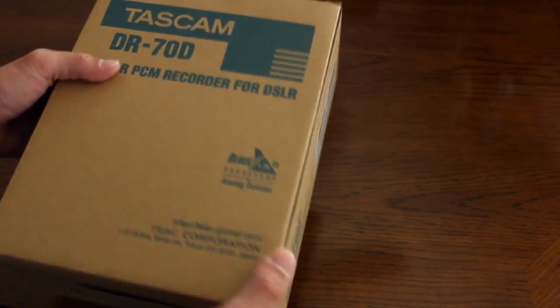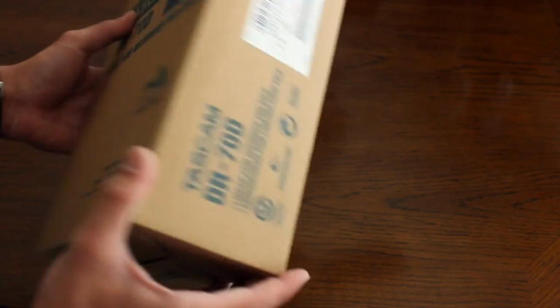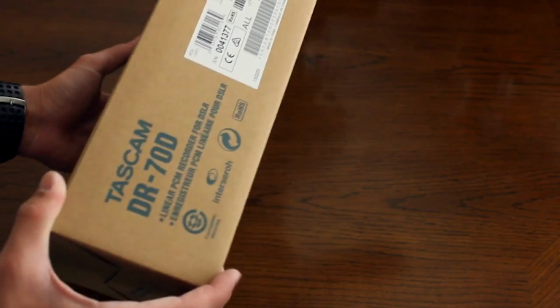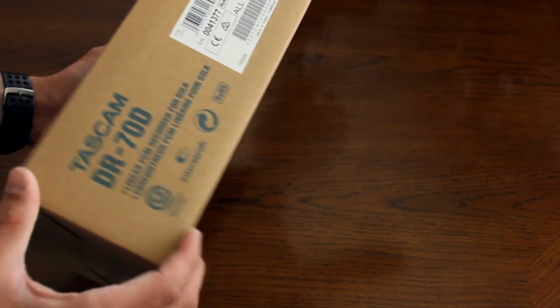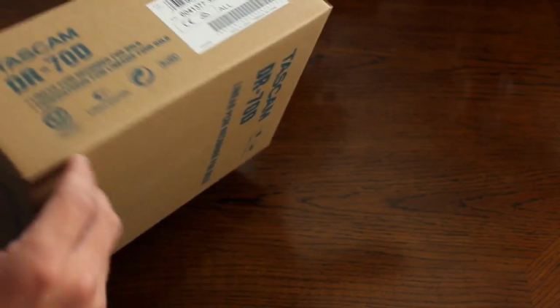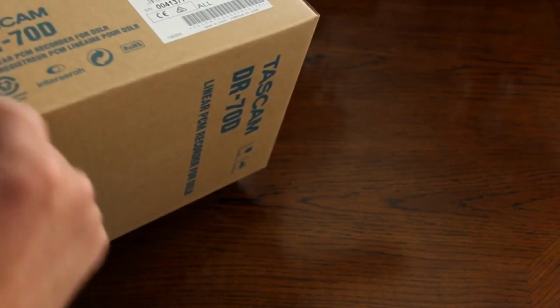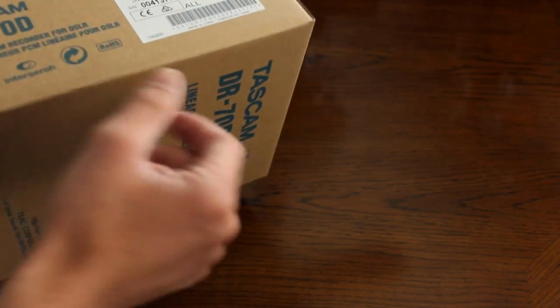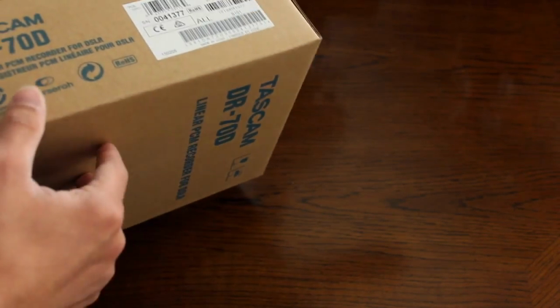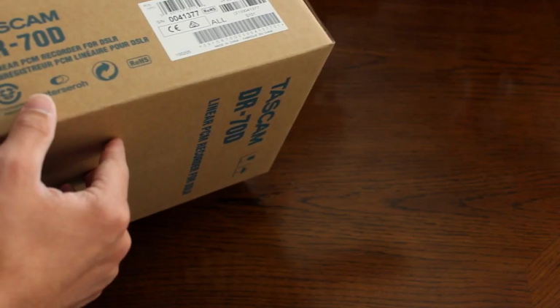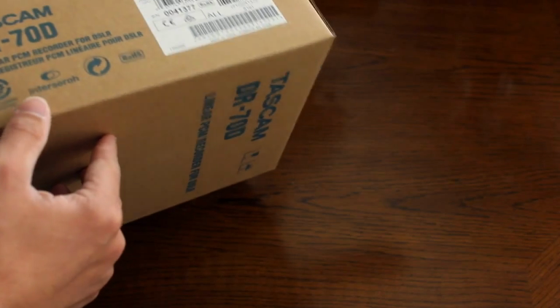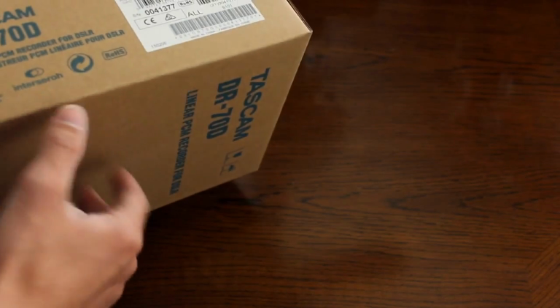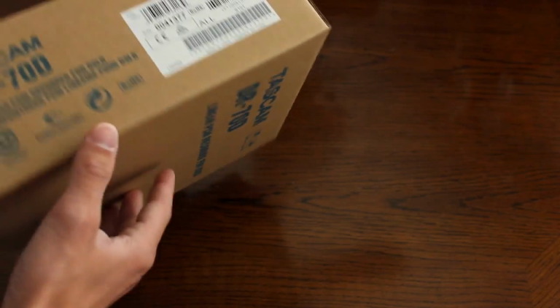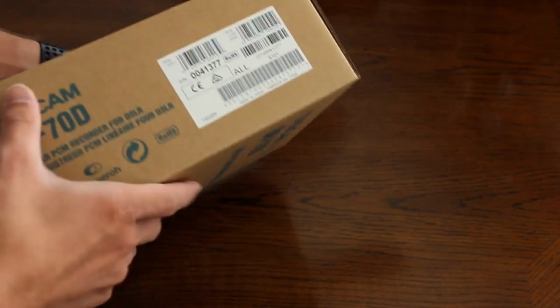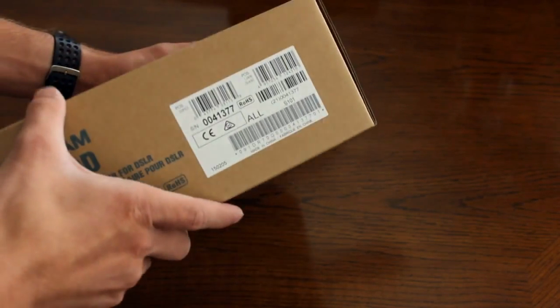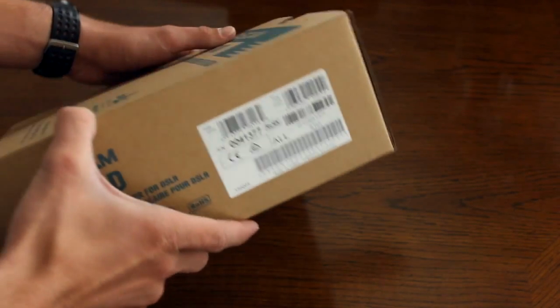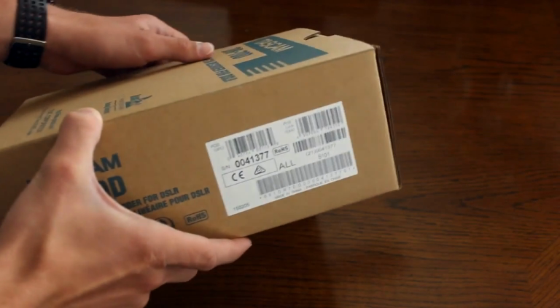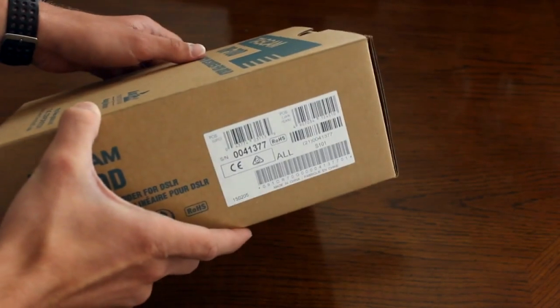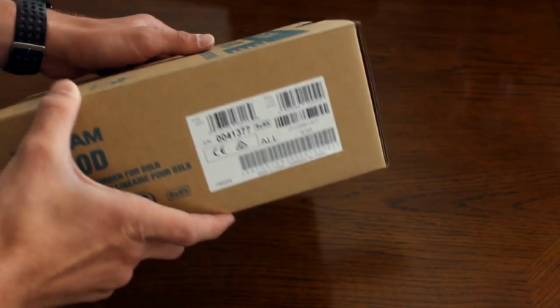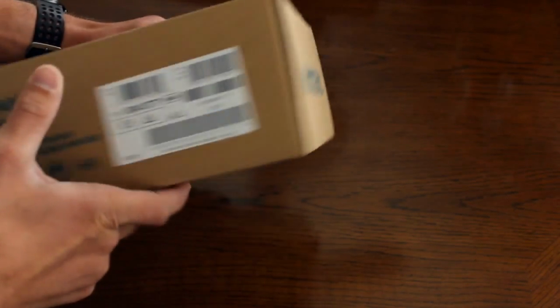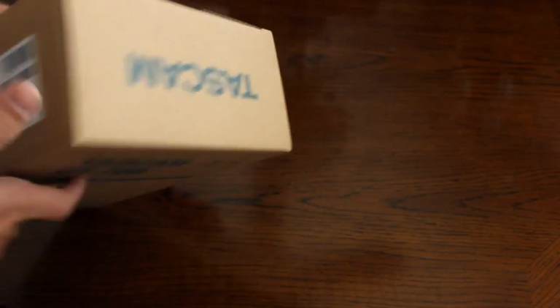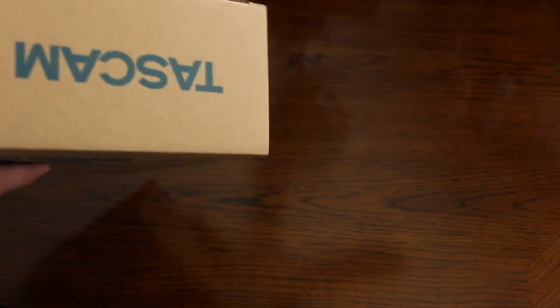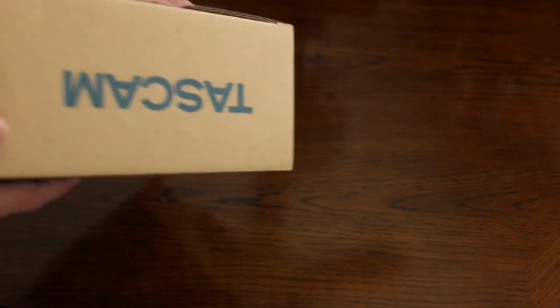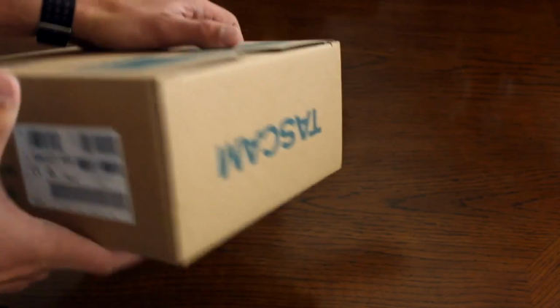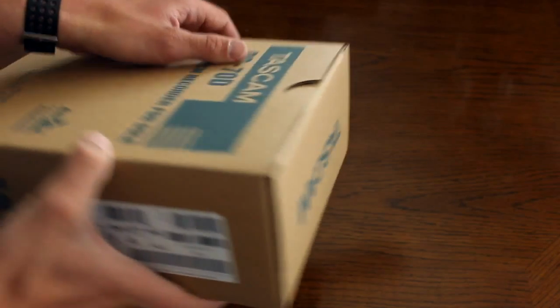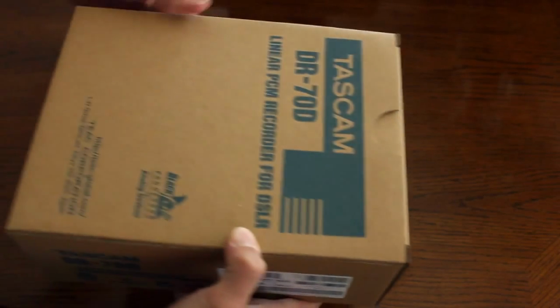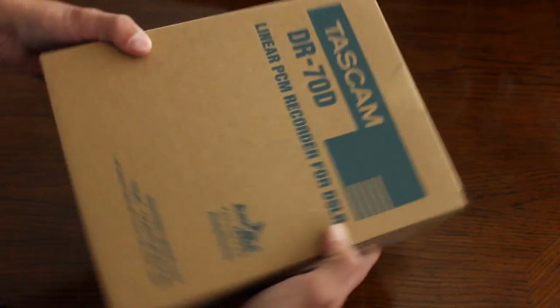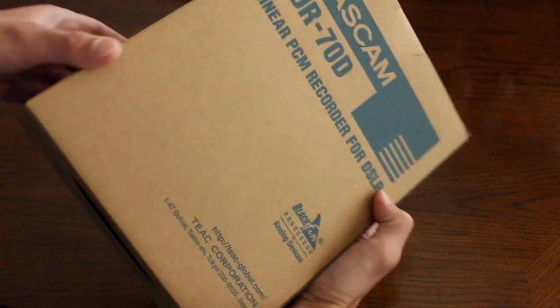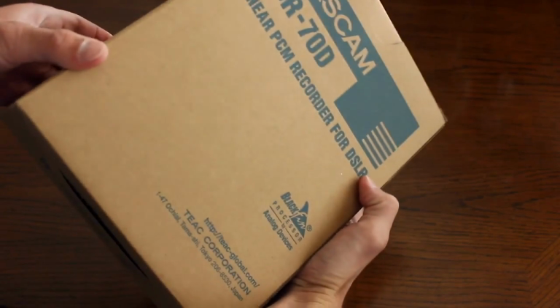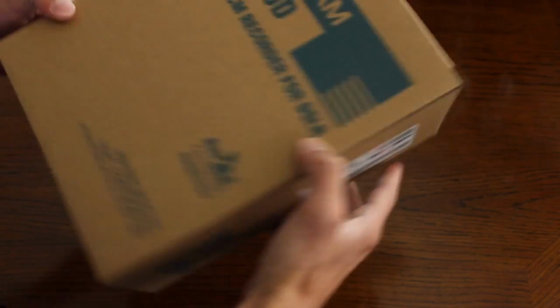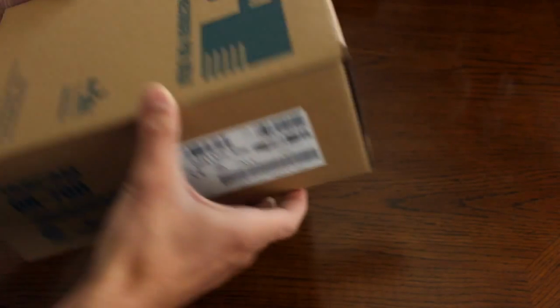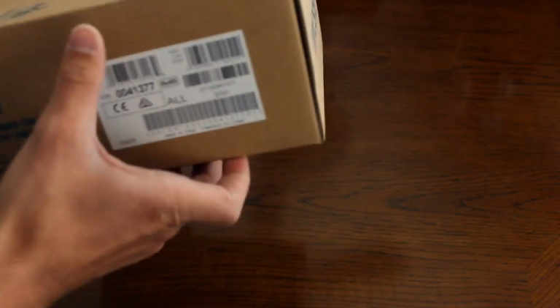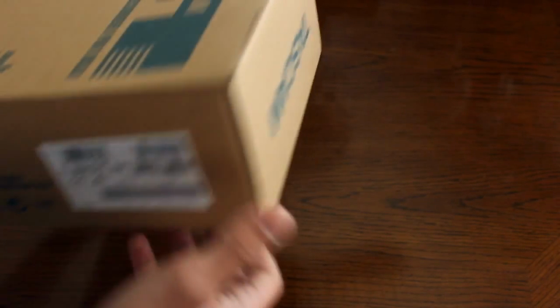All sides of the box contain the brand name of Tascam, and on one side it has the barcode and serial number. Tascam is all over this box.